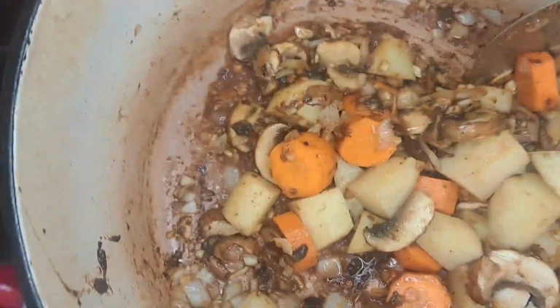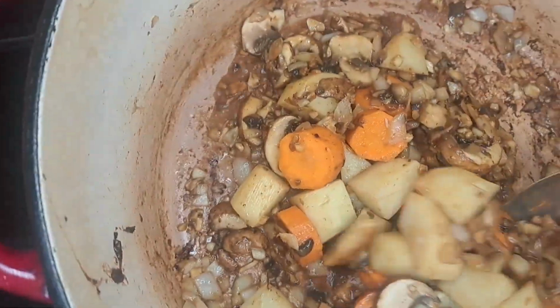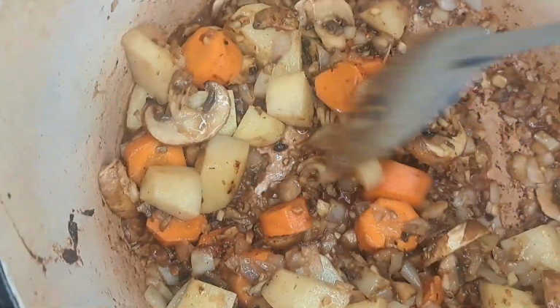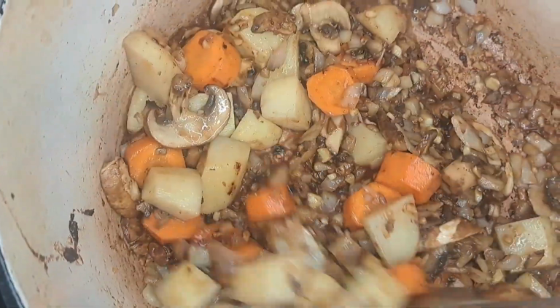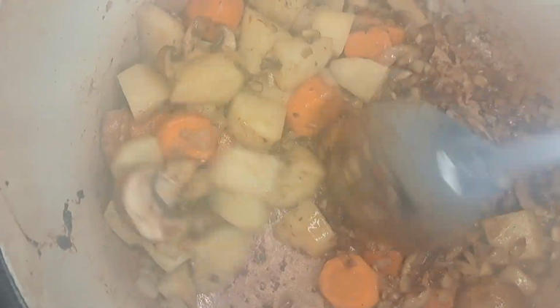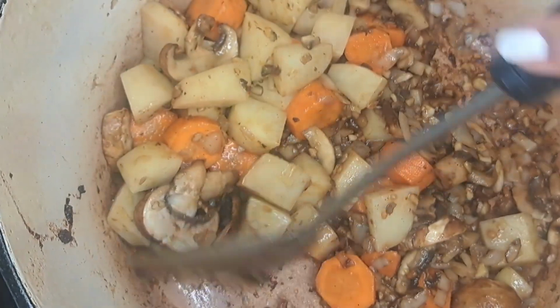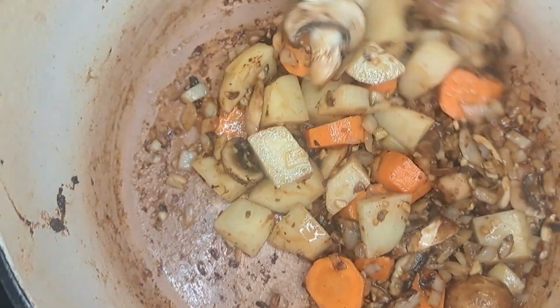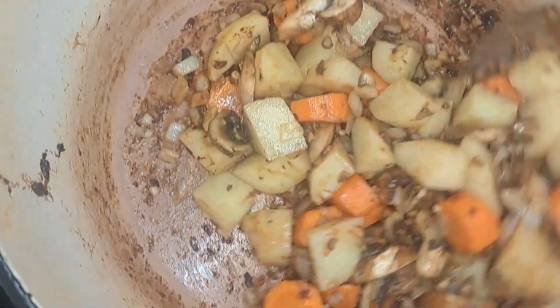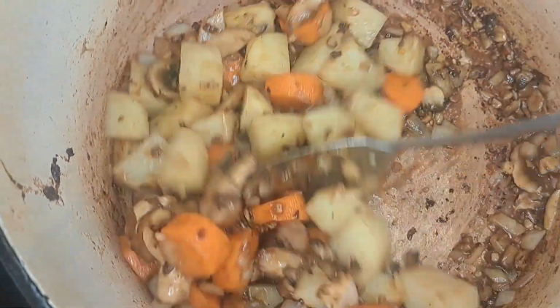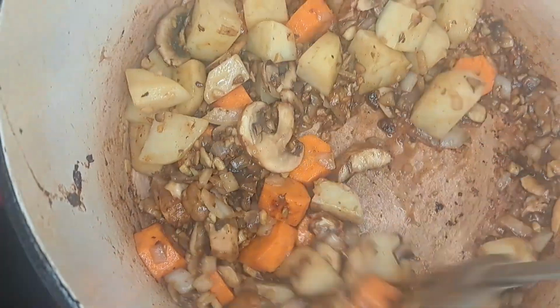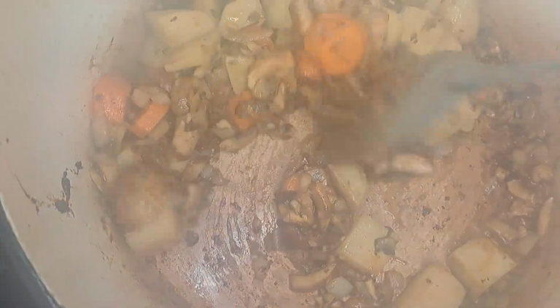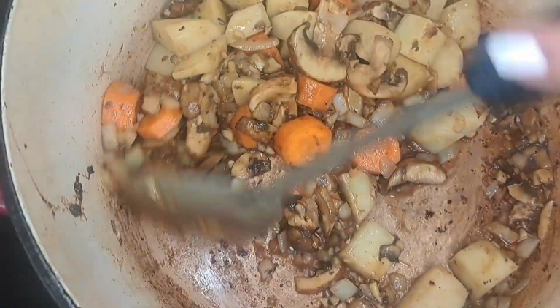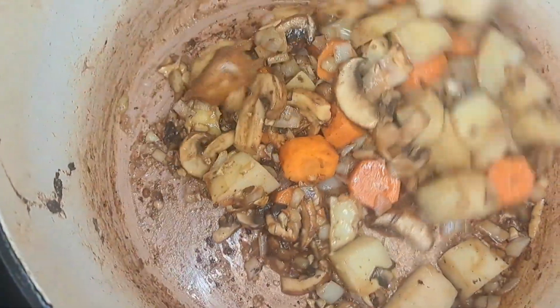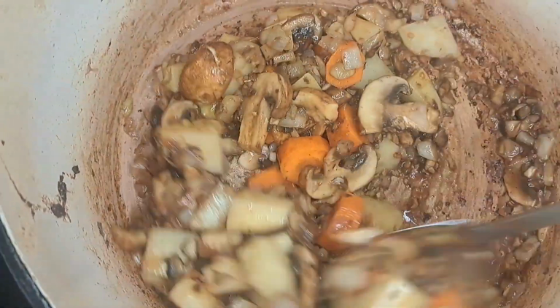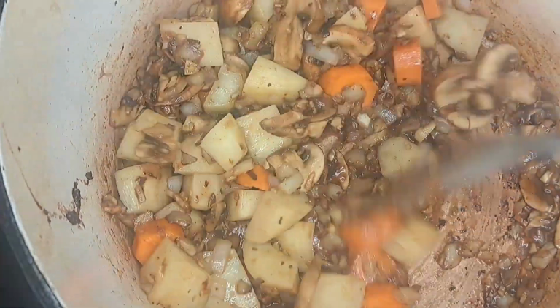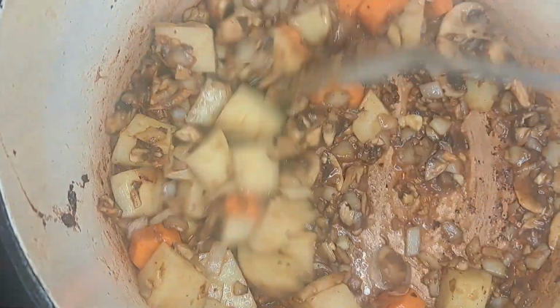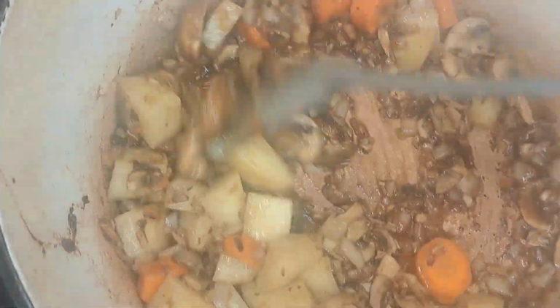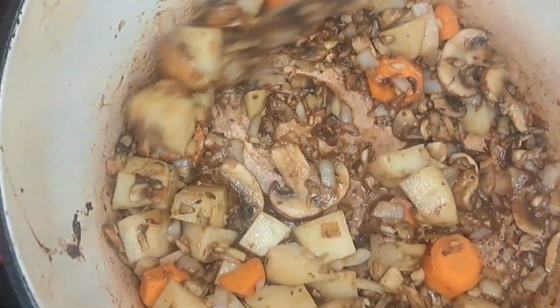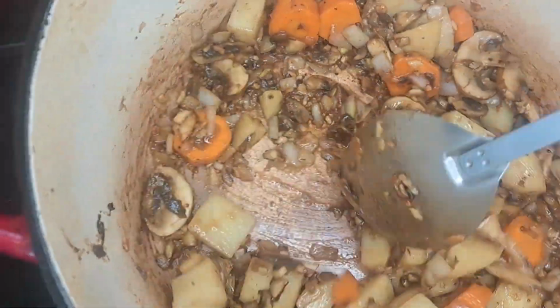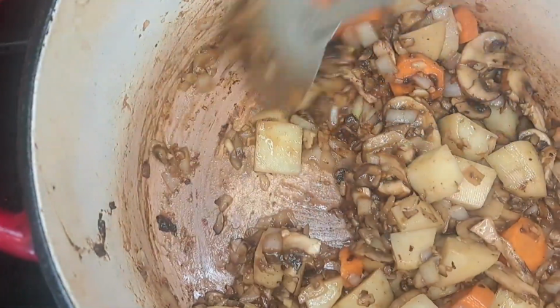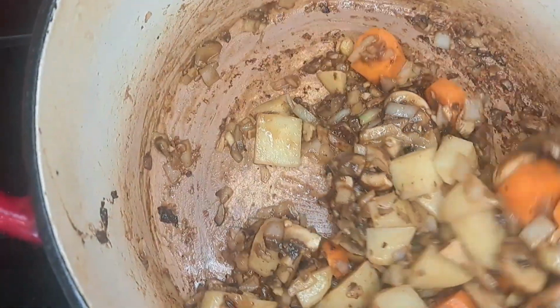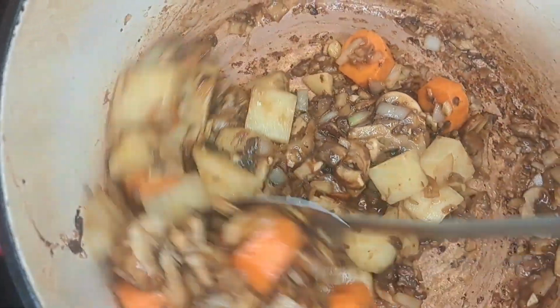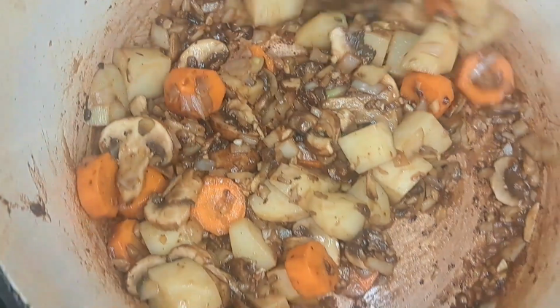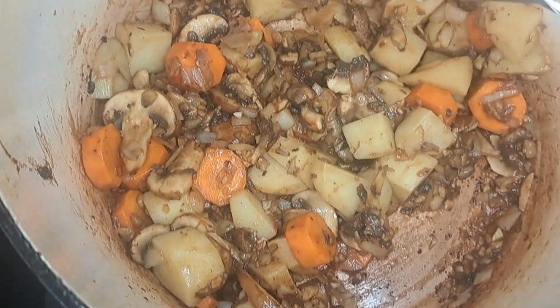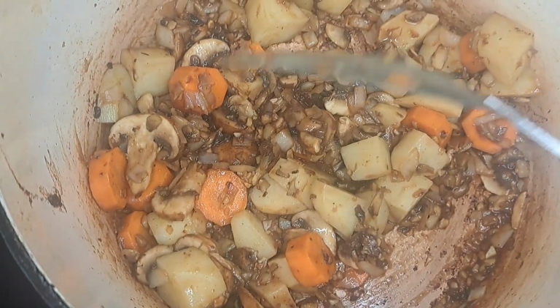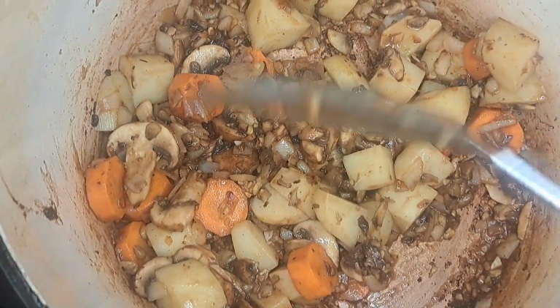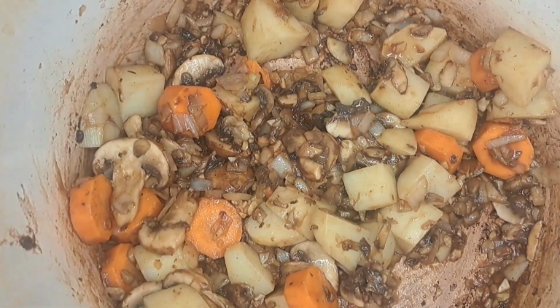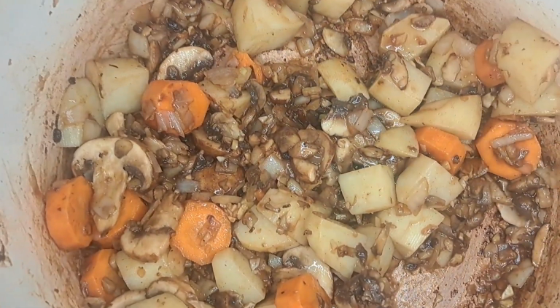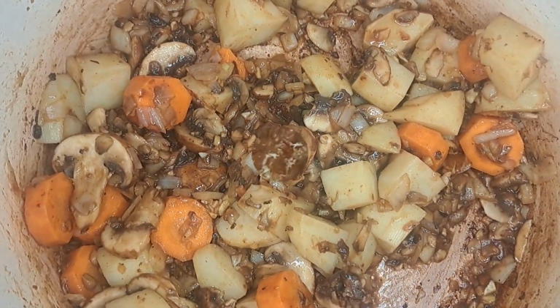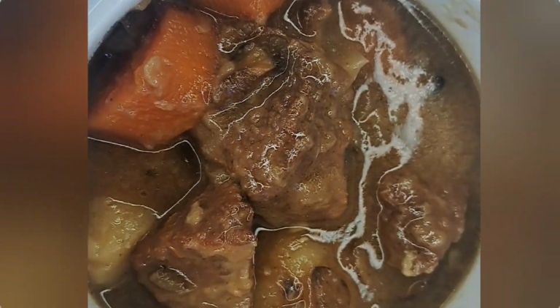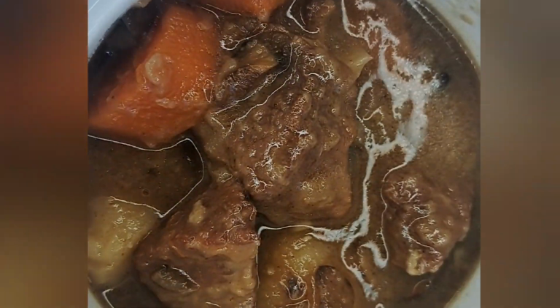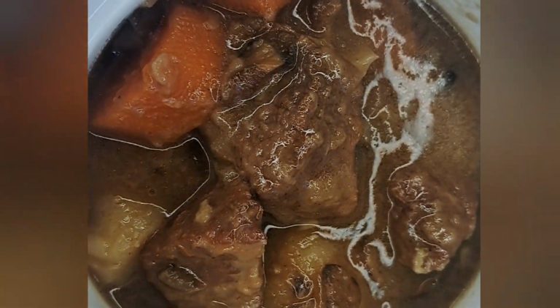Then covered it all in vegetable broth, but use the broth of your choice — you can use beef broth, chicken broth, whatever you want. I used vegetable broth, covered it all, and then put it in the oven for a couple hours at 400 degrees.